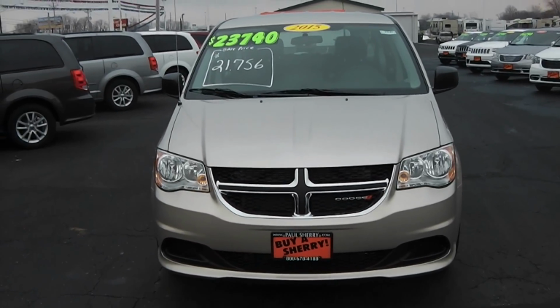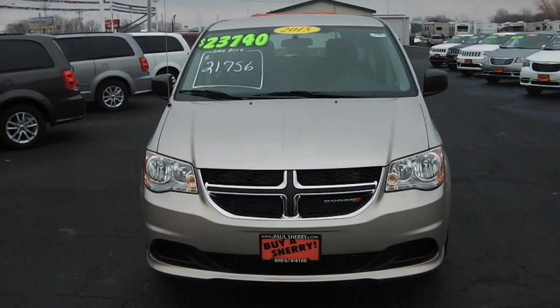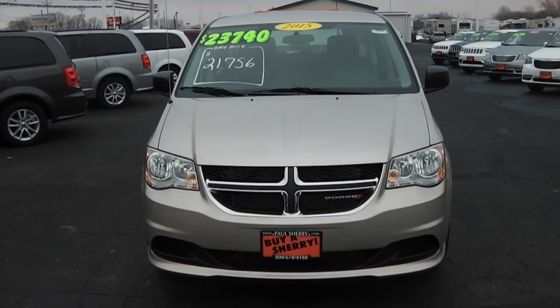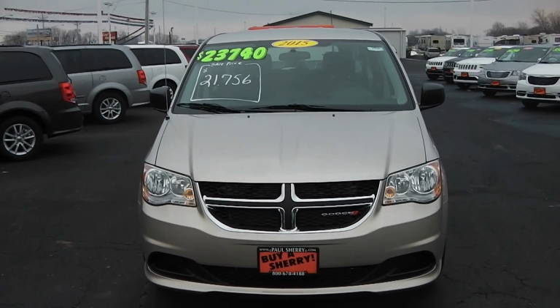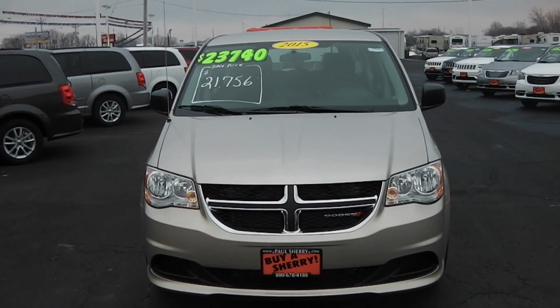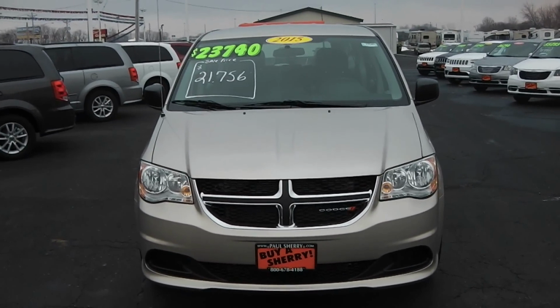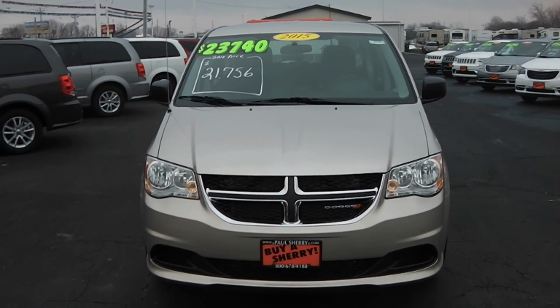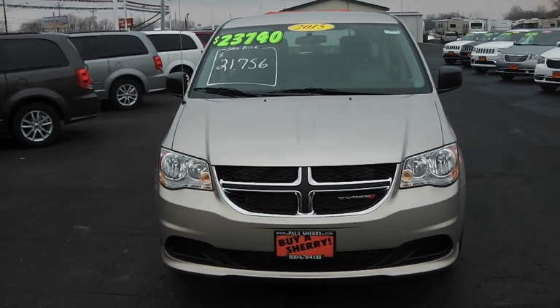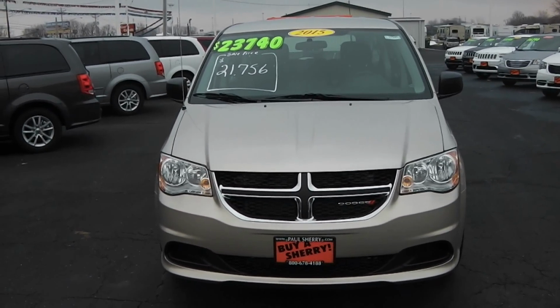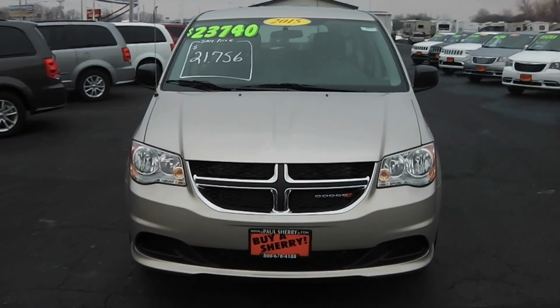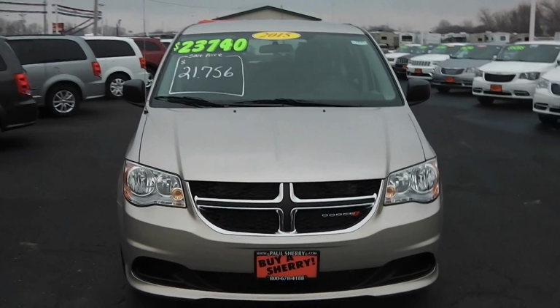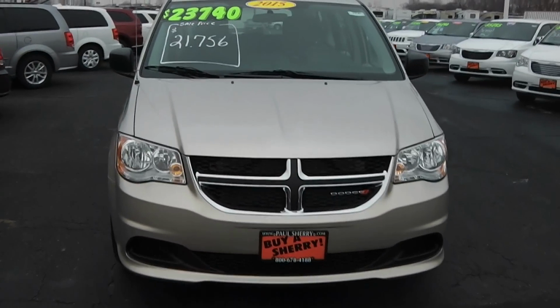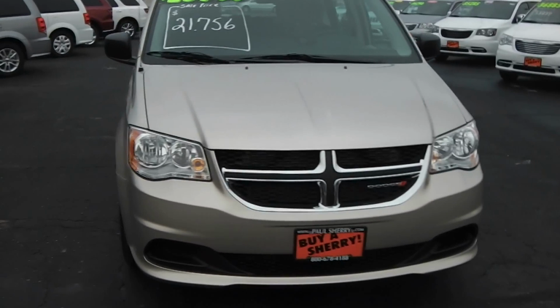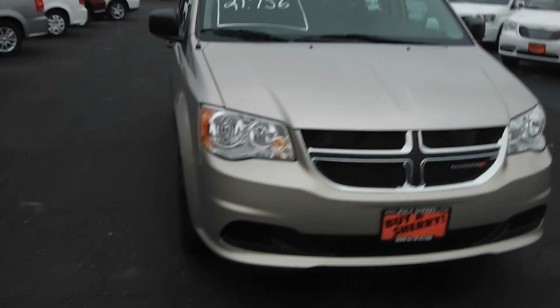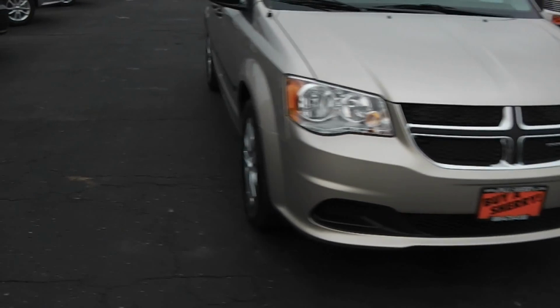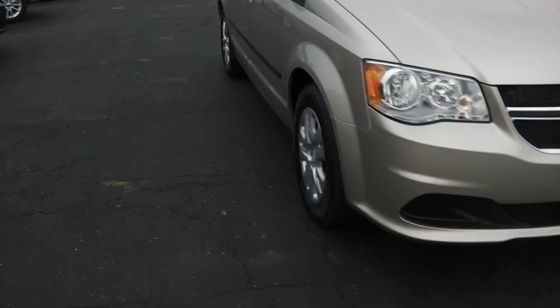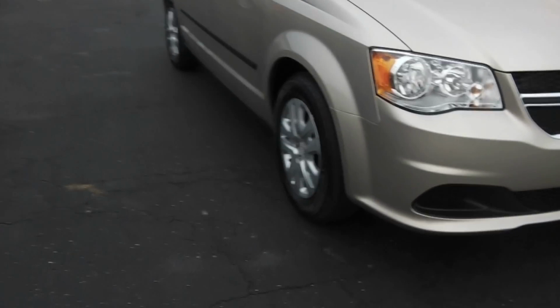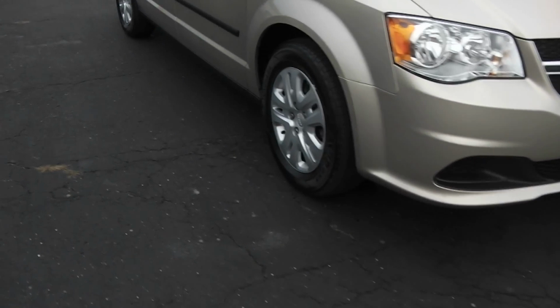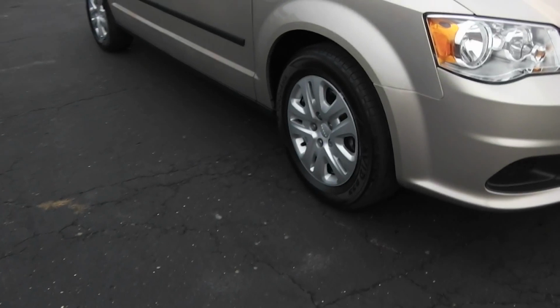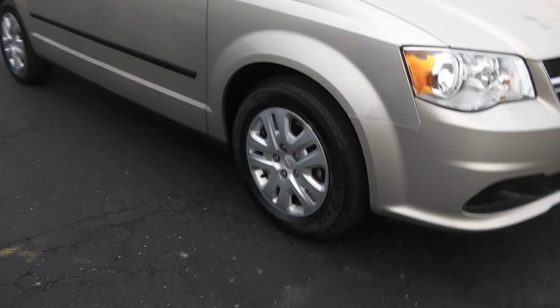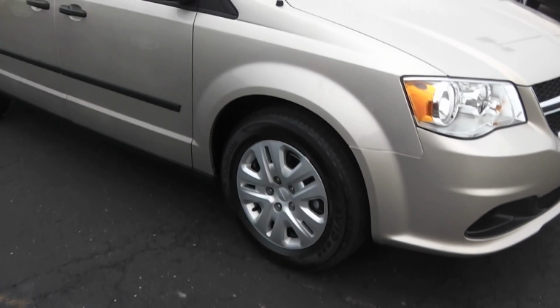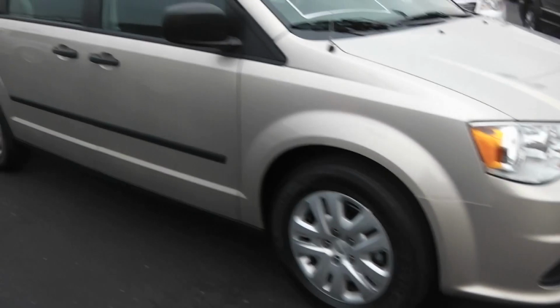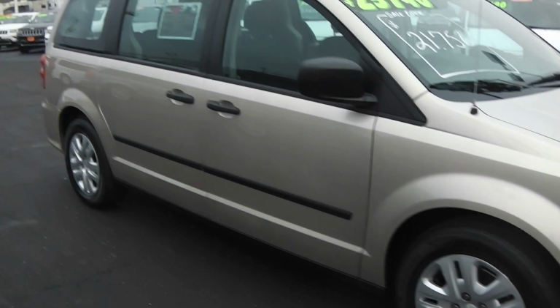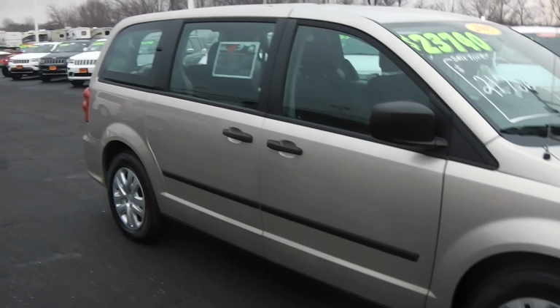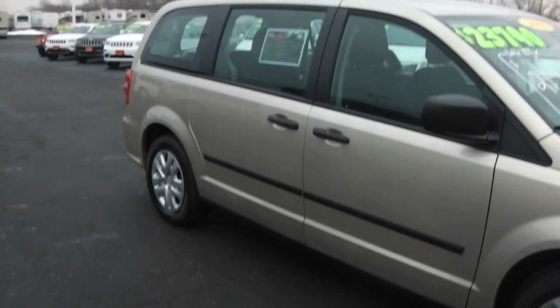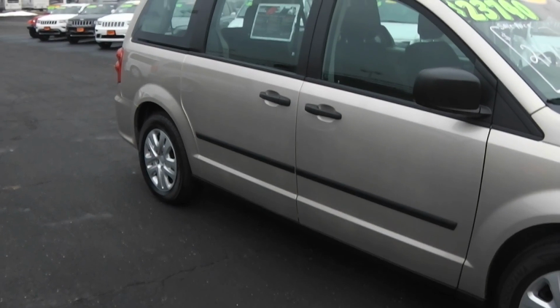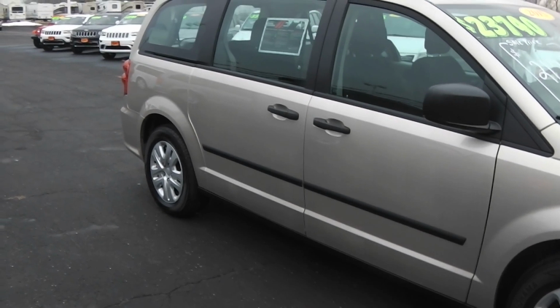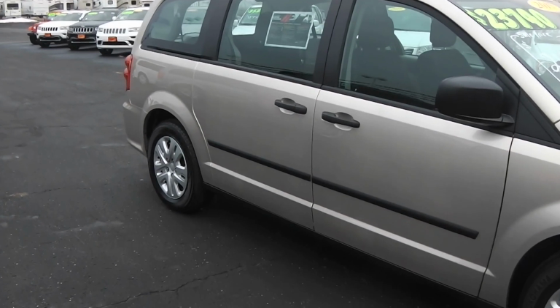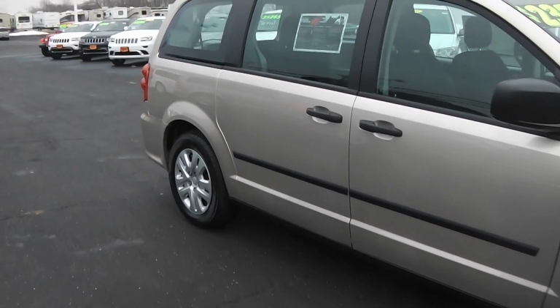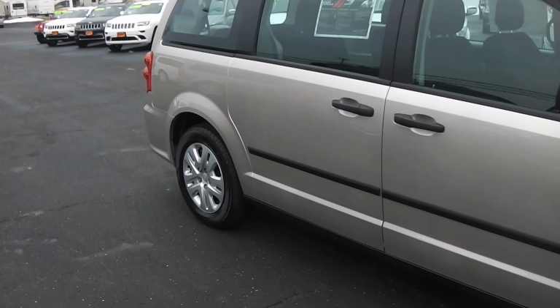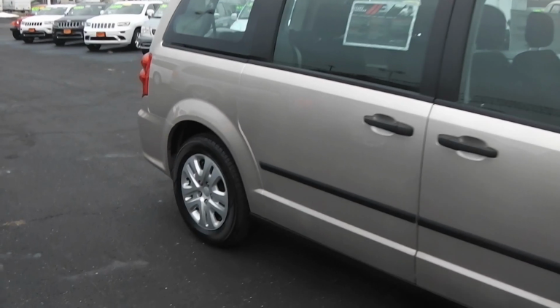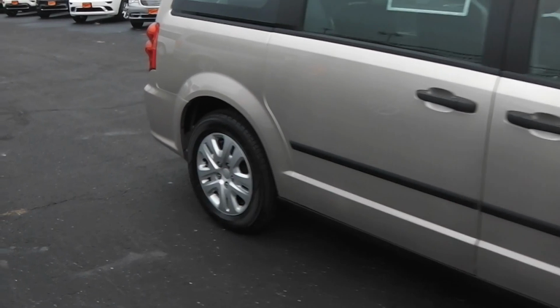It is equipped with a 3.6 Pentastar engine and automatic transmission. This is a great value on a seven-passenger van.